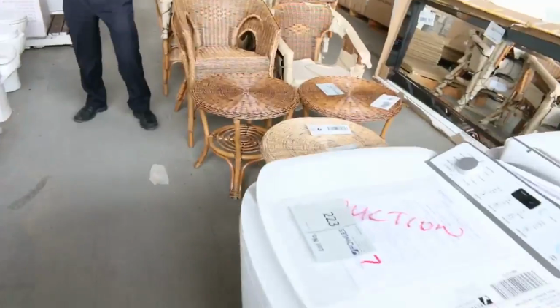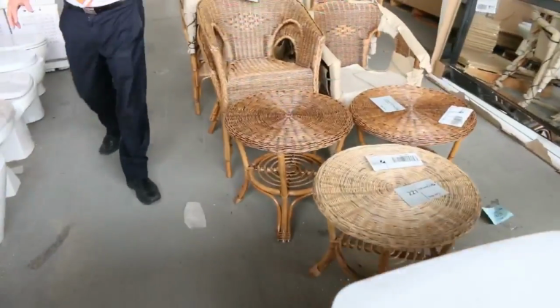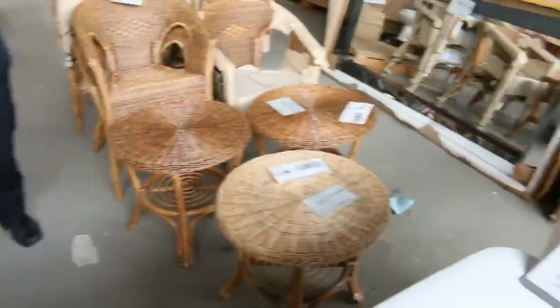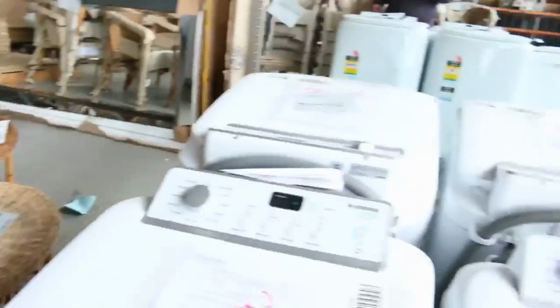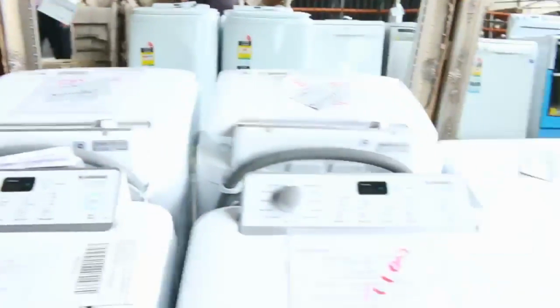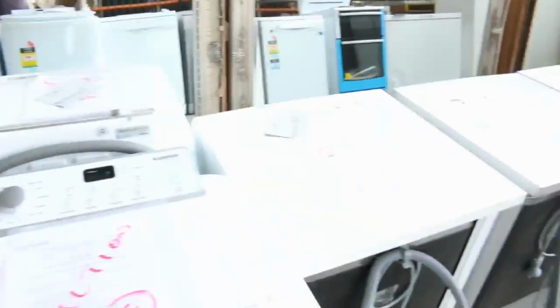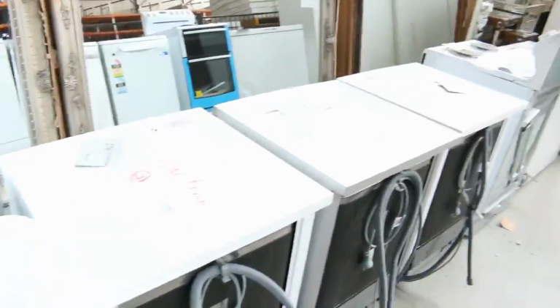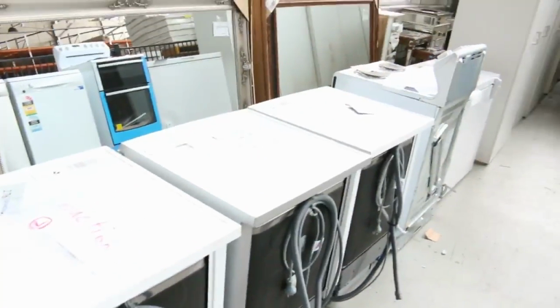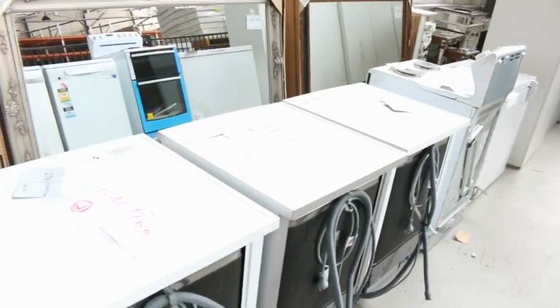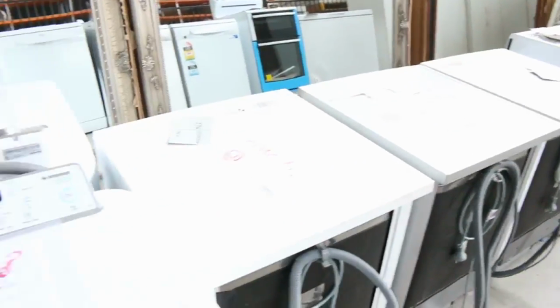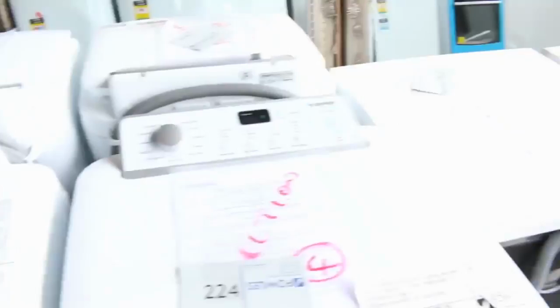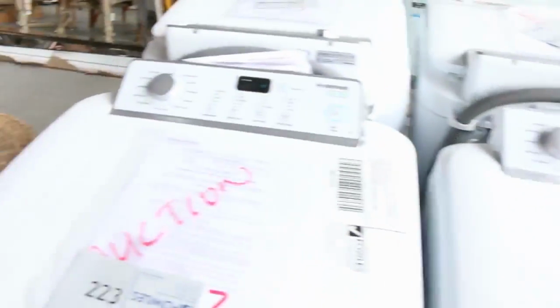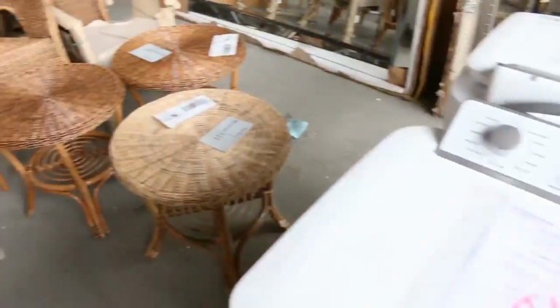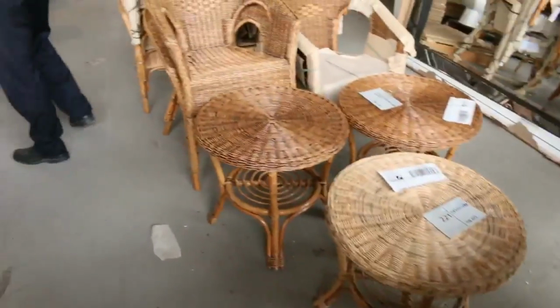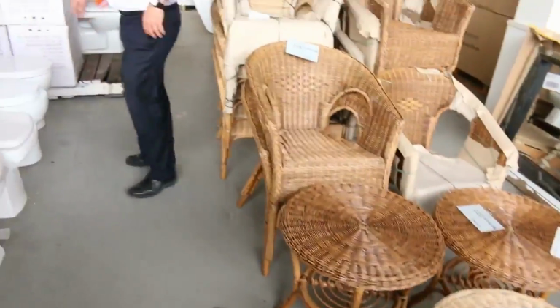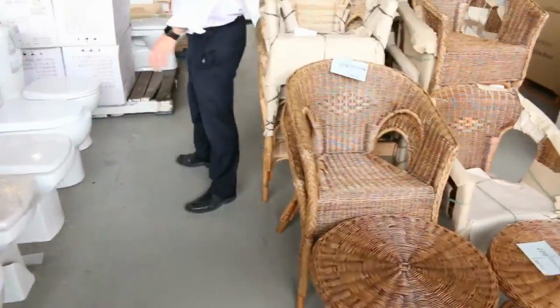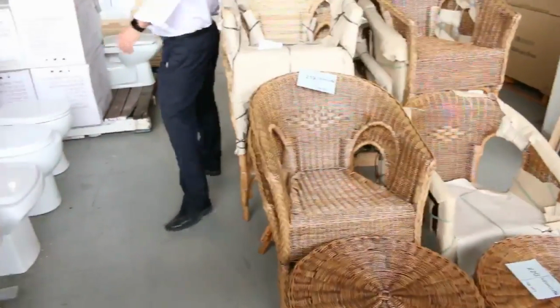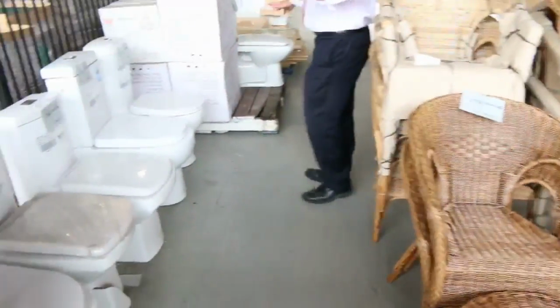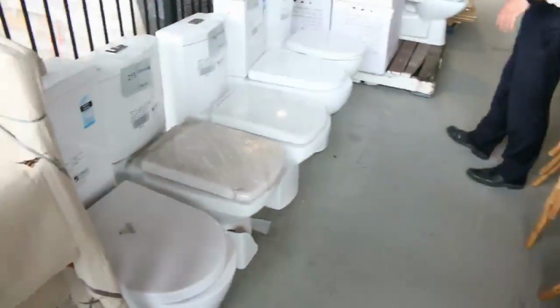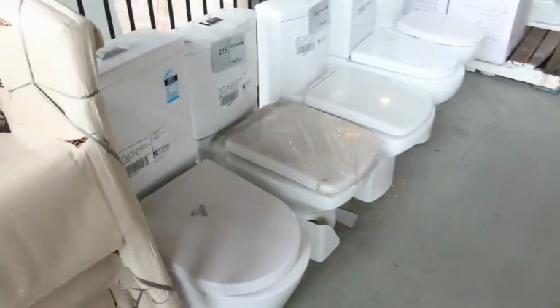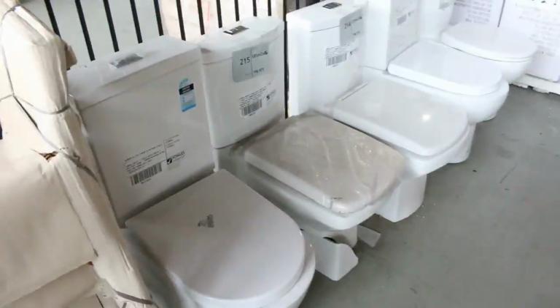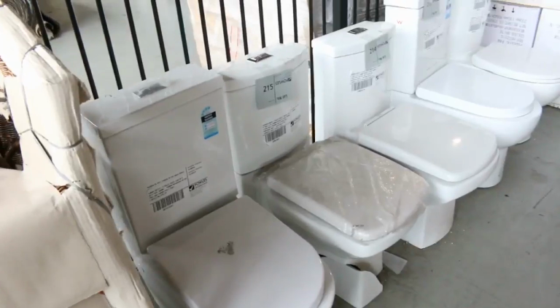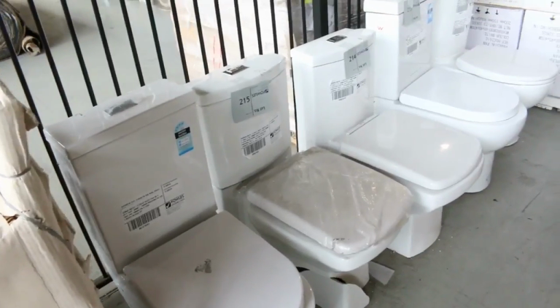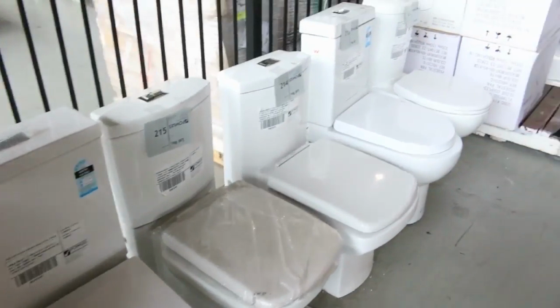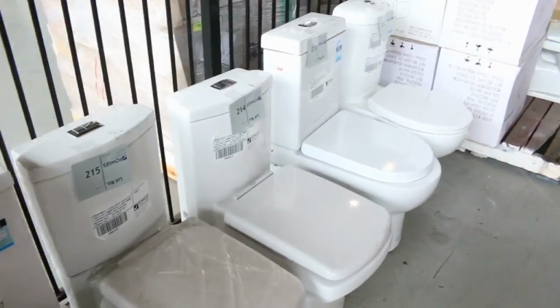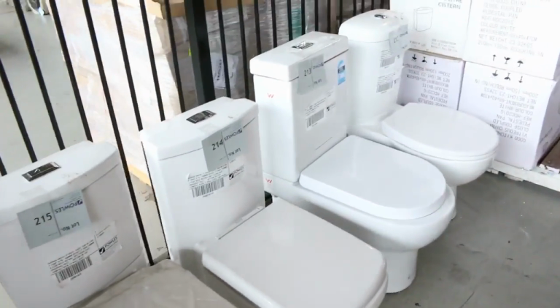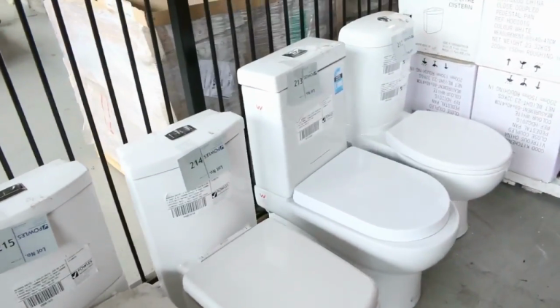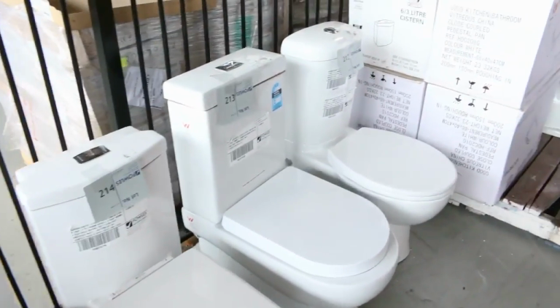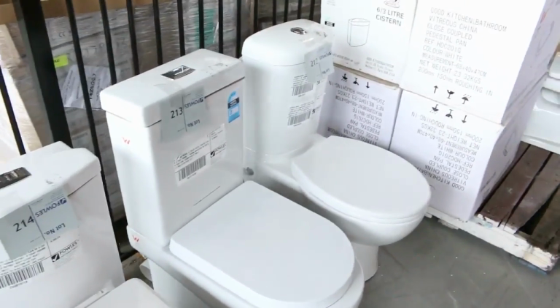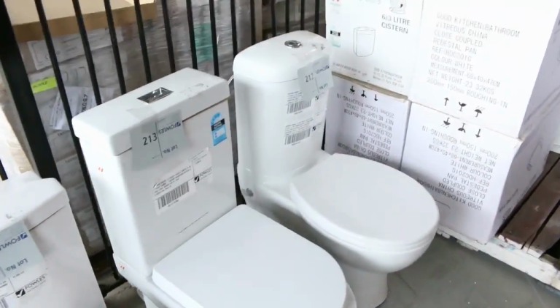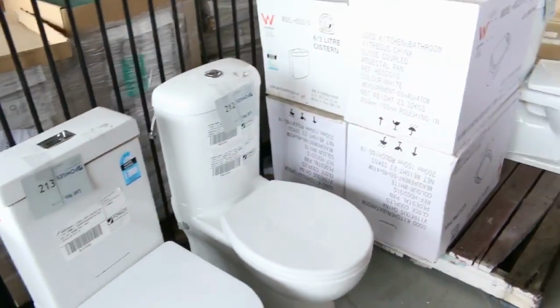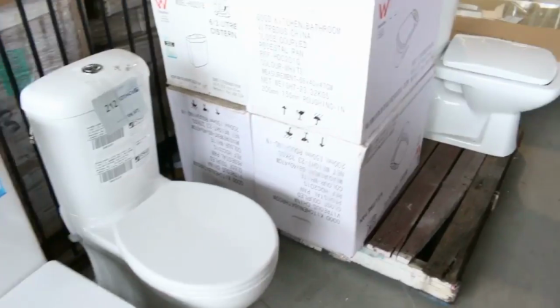Washing machines from Simpson — the upright washers. I reckon you'd probably get around the $300 to $350 mark for those. All within home warranties. Beautiful toilet suites here ranging from around the $100 mark through to about $180.